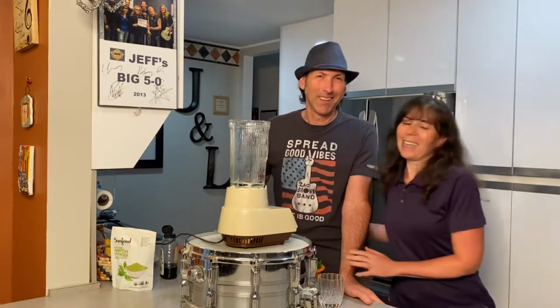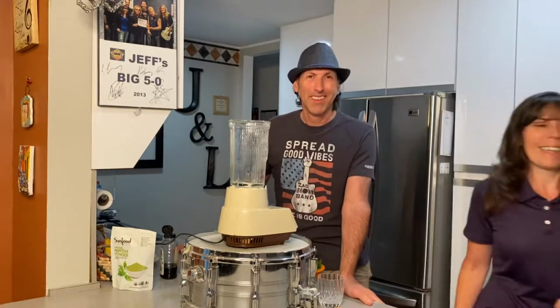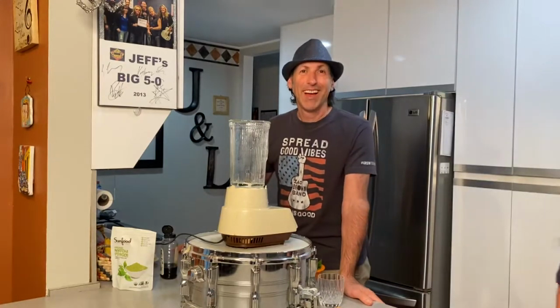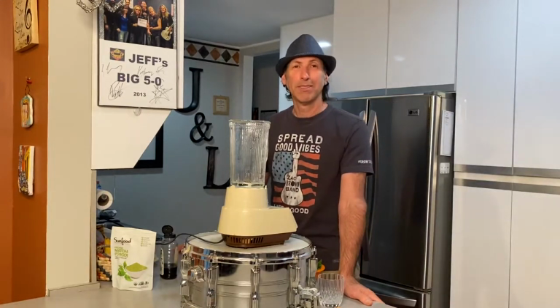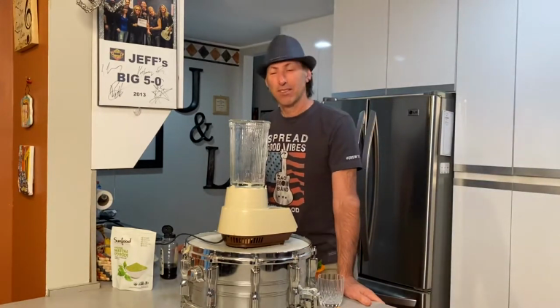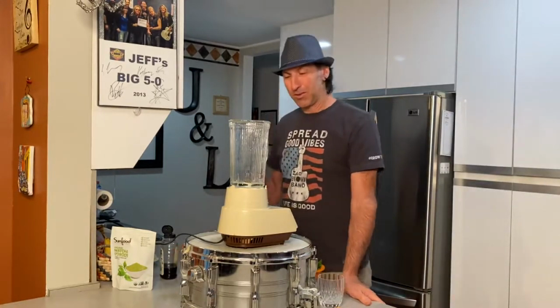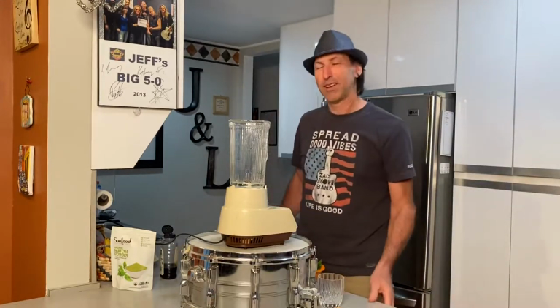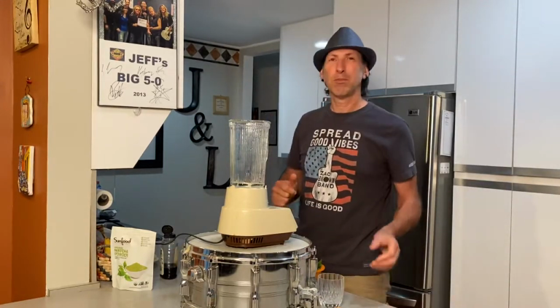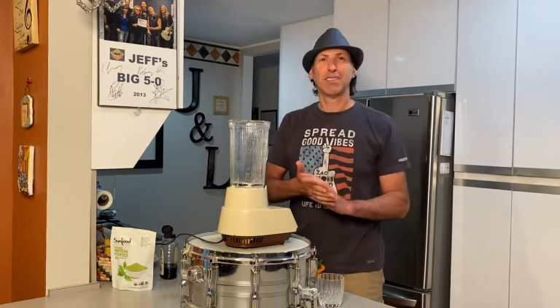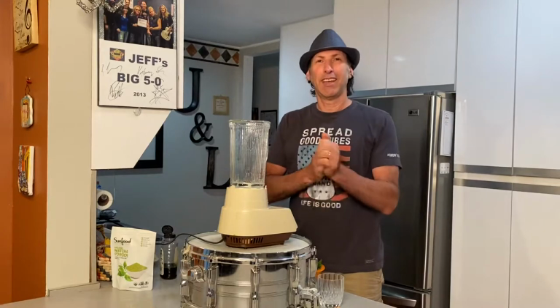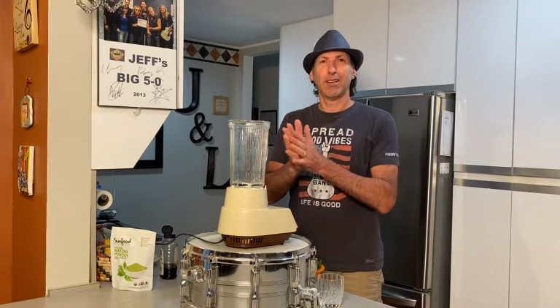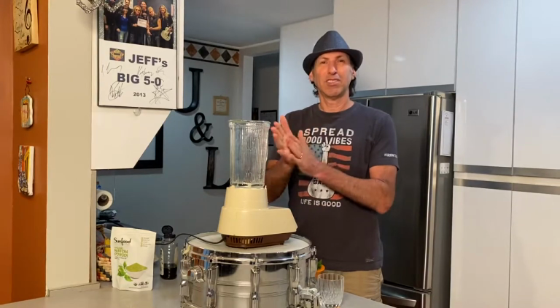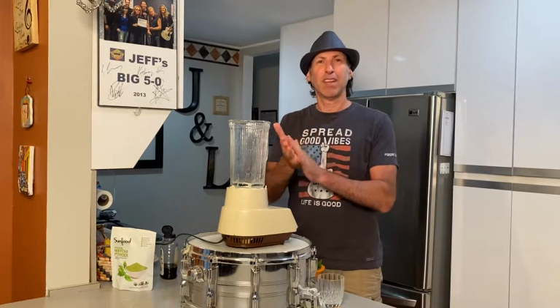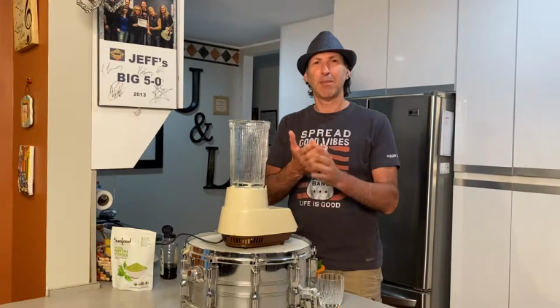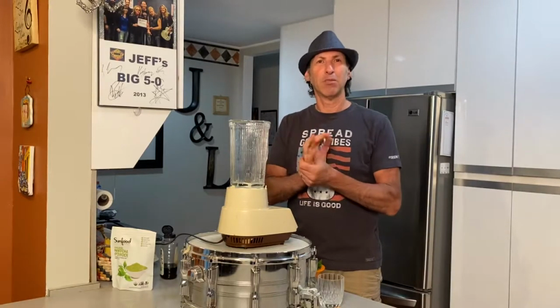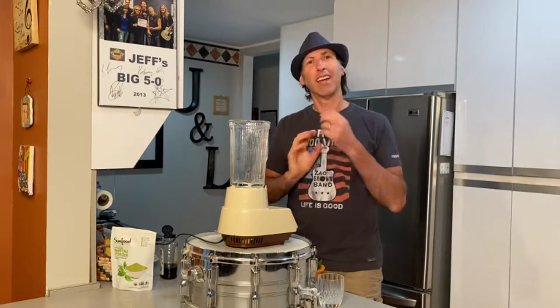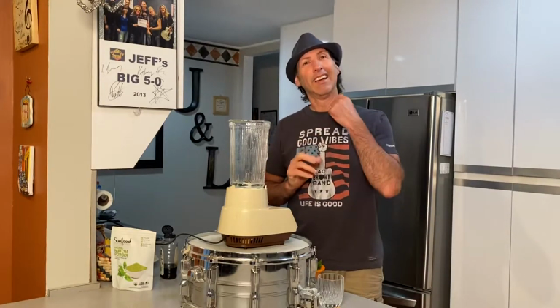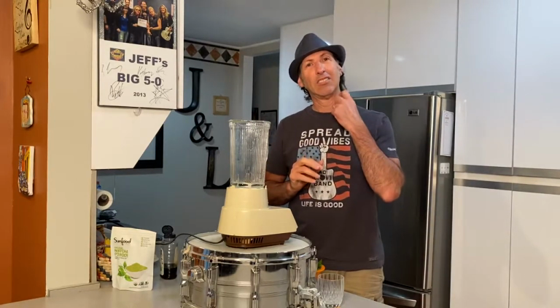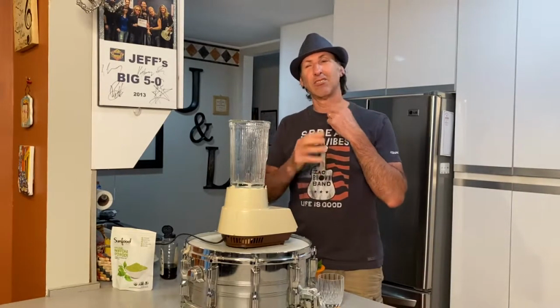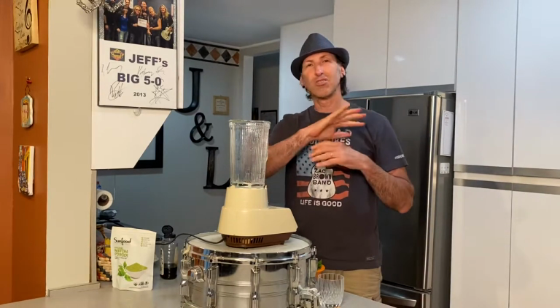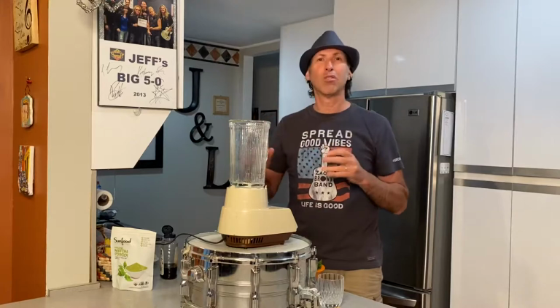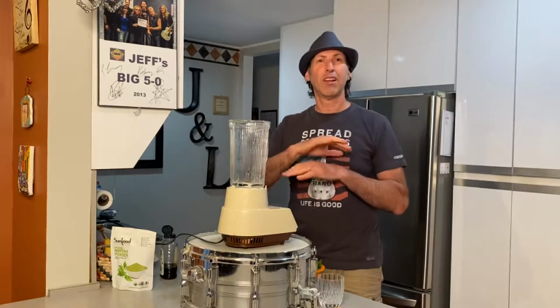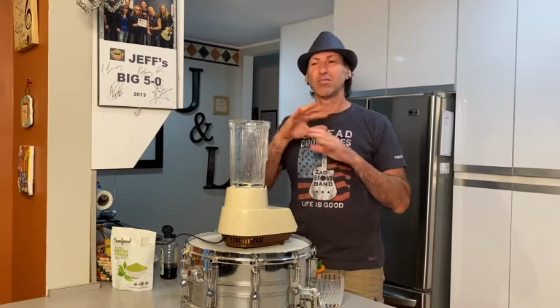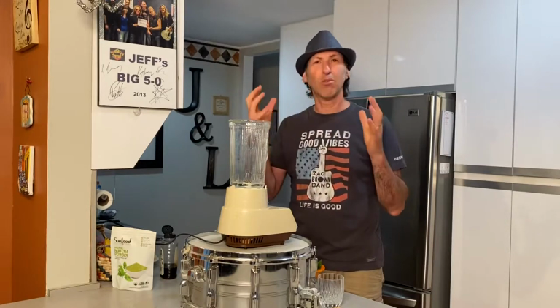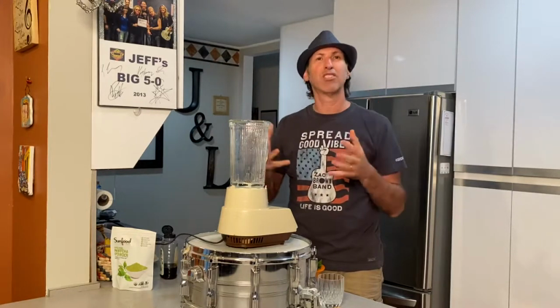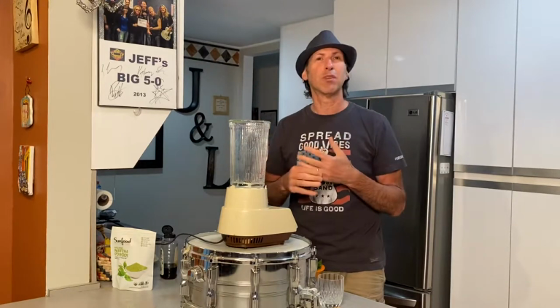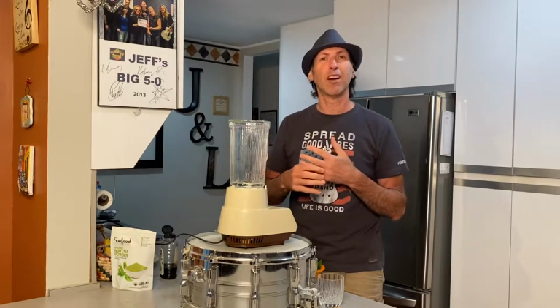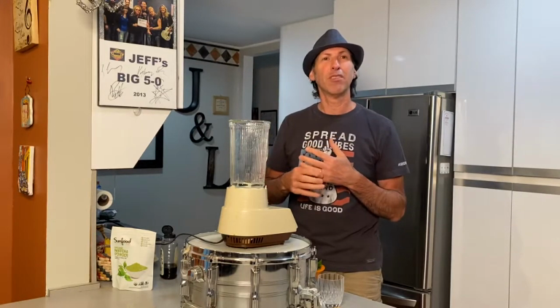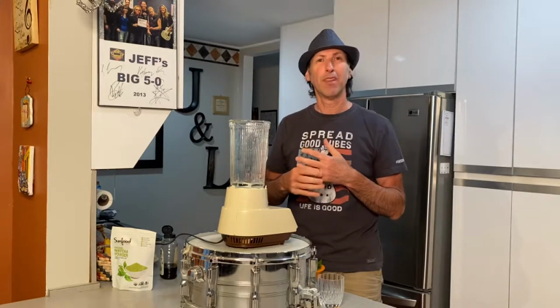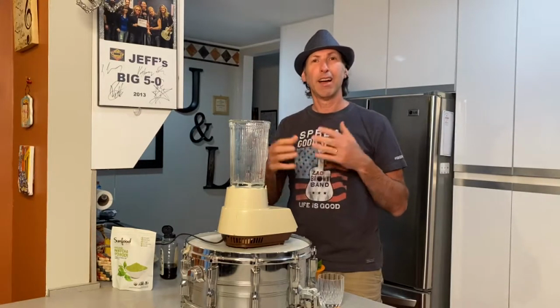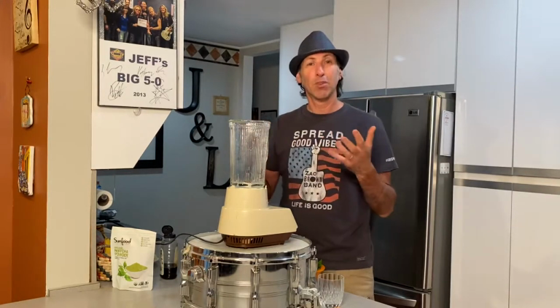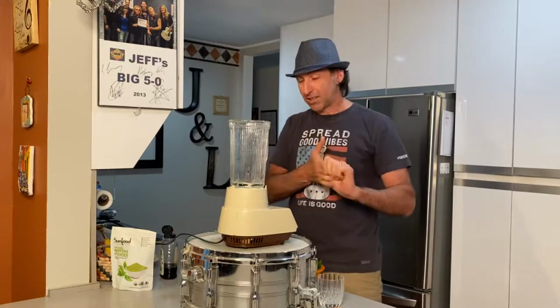Thank you. Hi everybody. So this smoothie I'm going to tell you about today, I recently started making and I make it pretty much every day. It is just so good and so refreshing, especially during the hot weather months now. So we're going to get on to this.